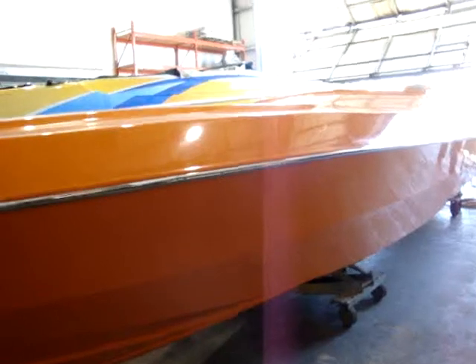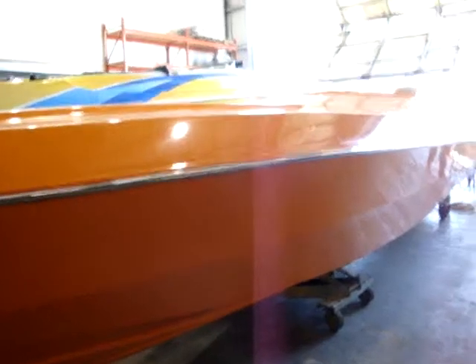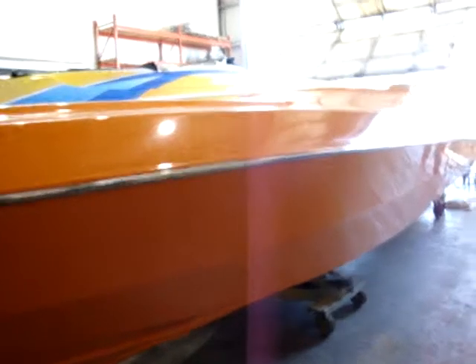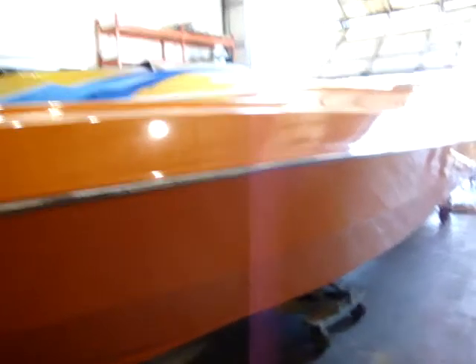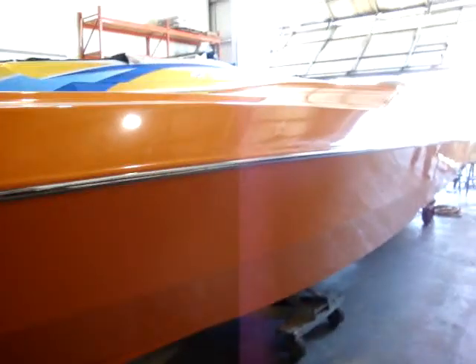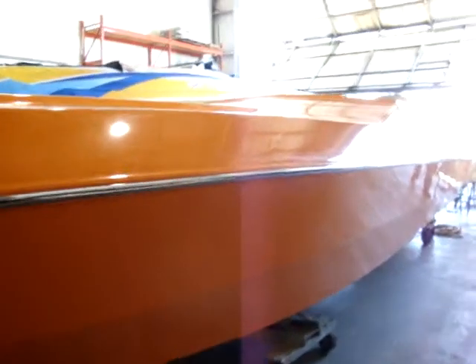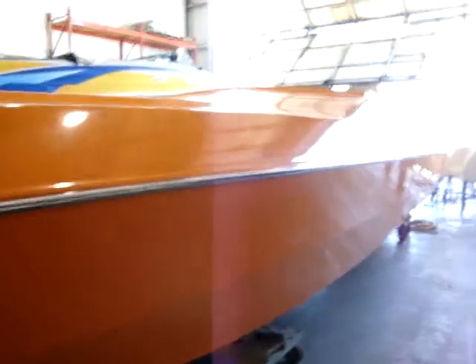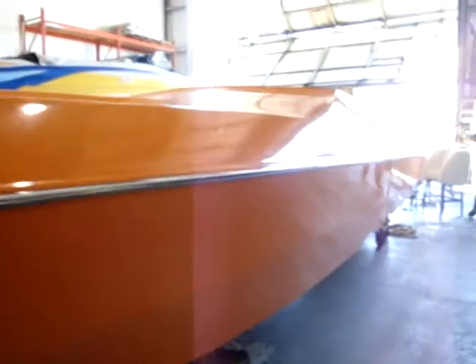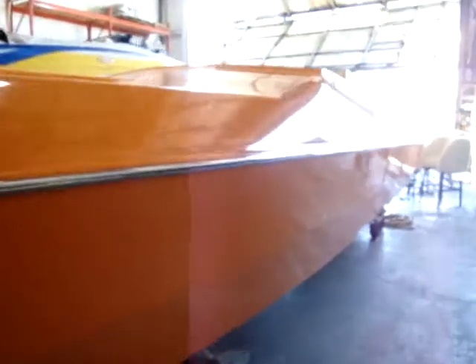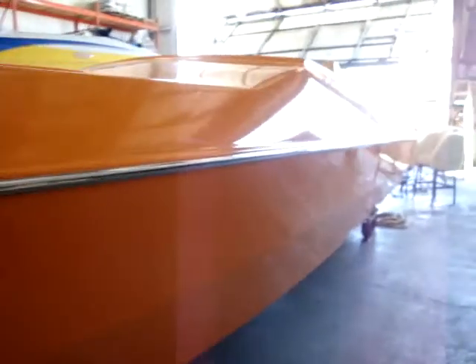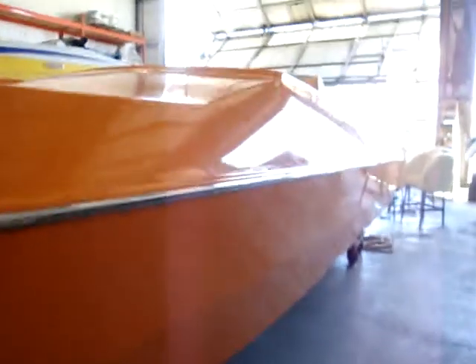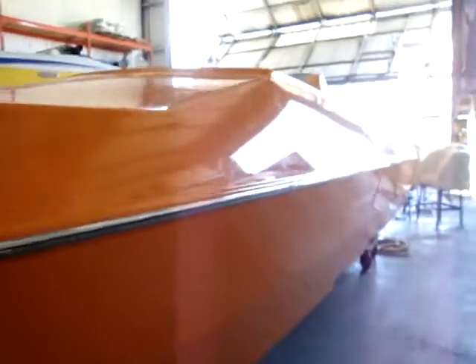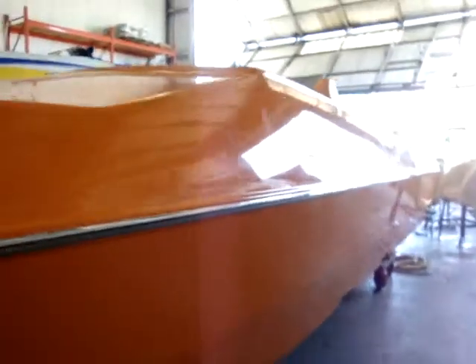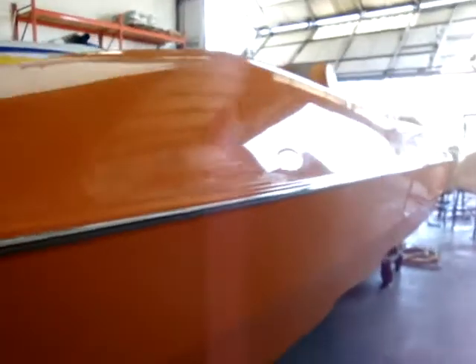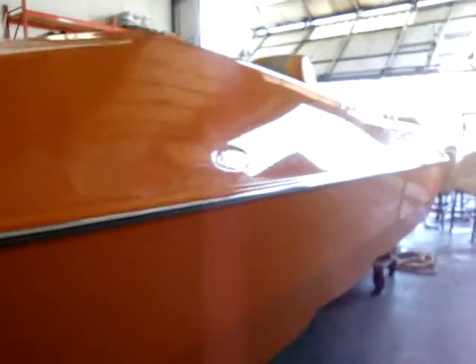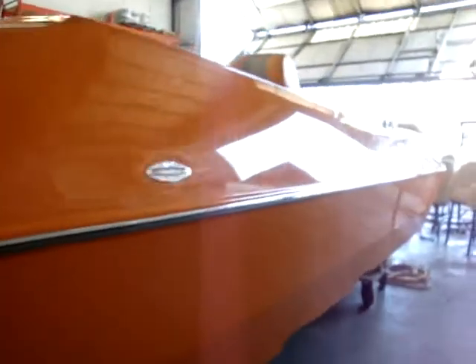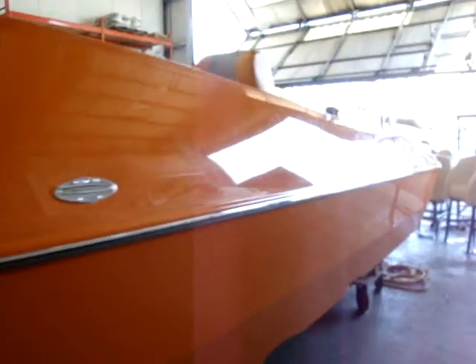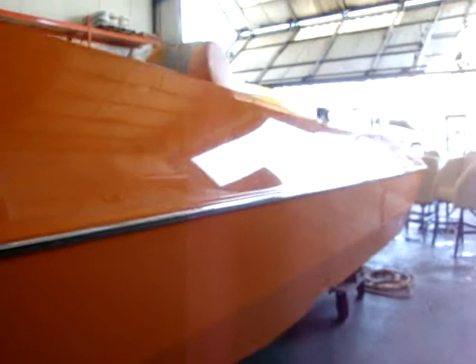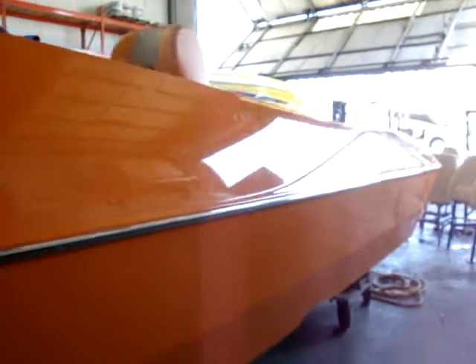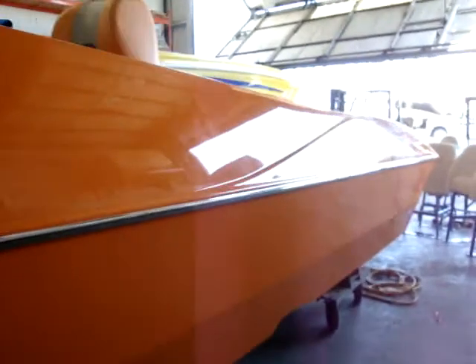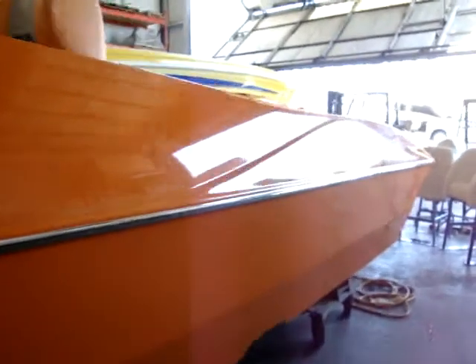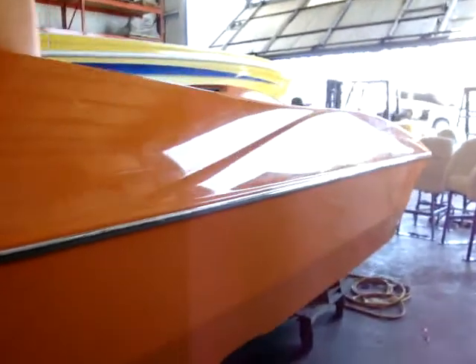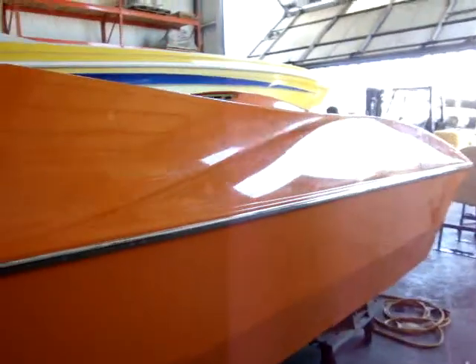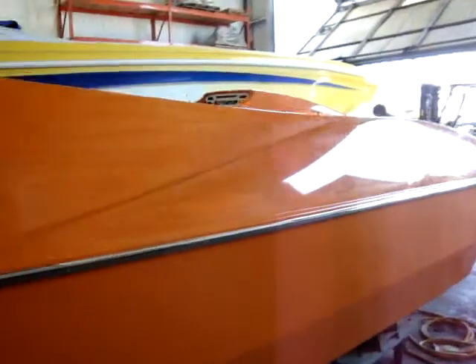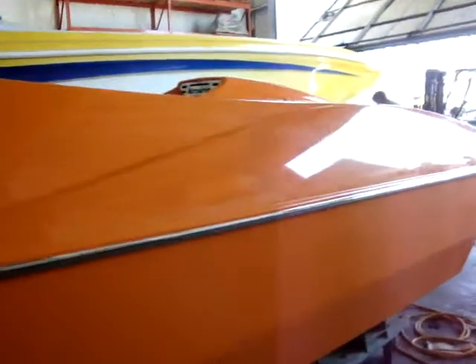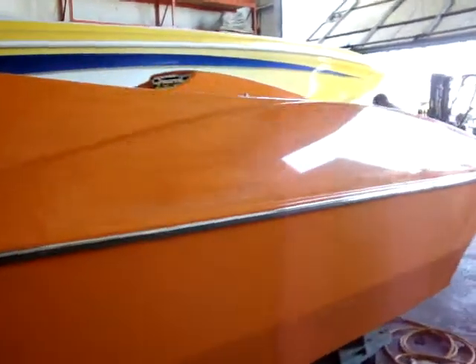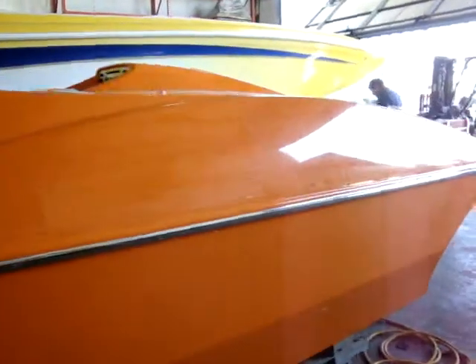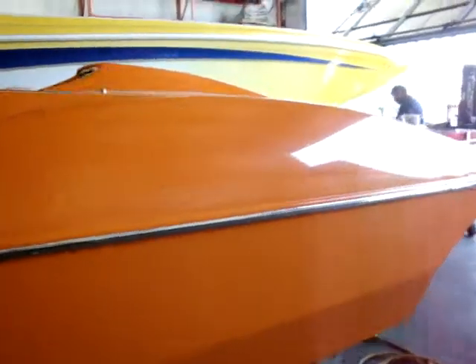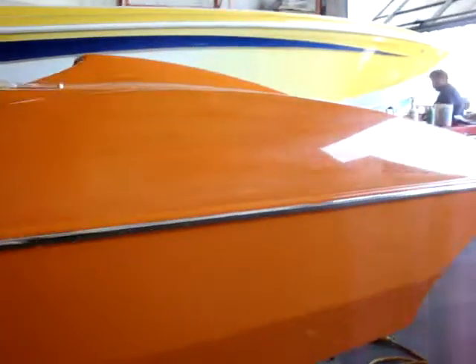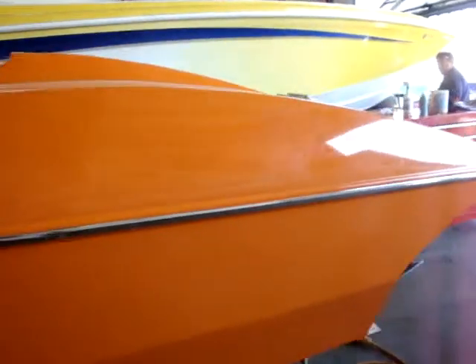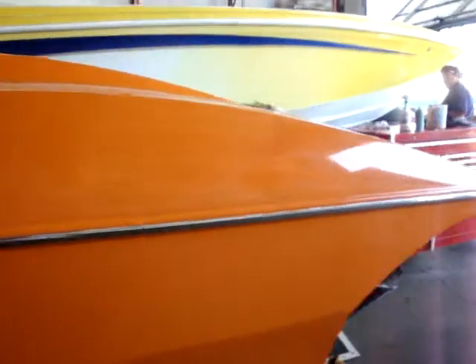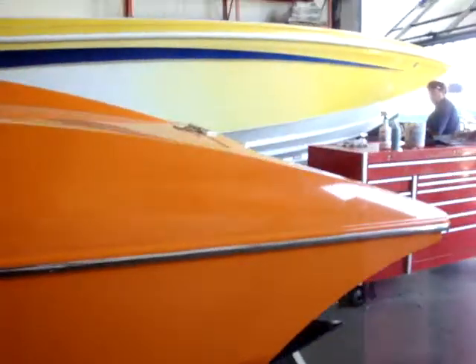We have a fantastic boat here today. It's a 30-foot Activator Sport. I actually have the owner of Activator here with me today, and he's going to tell us a little bit about this boat.